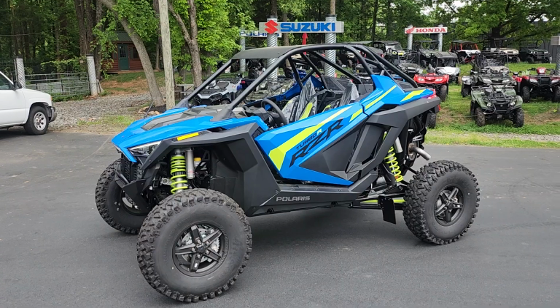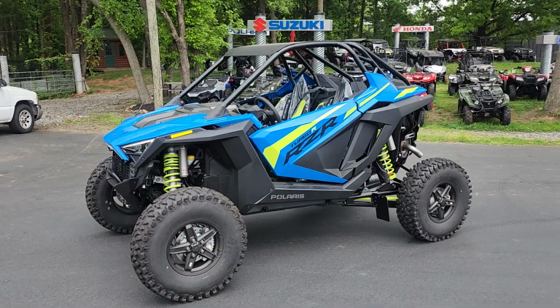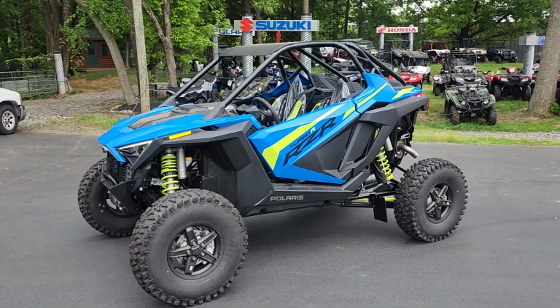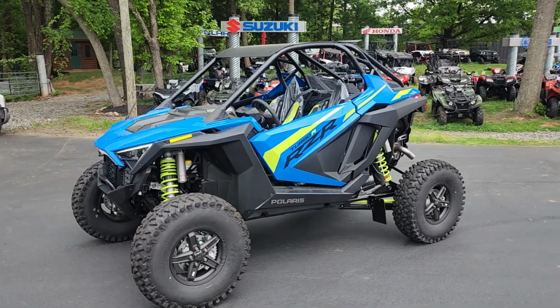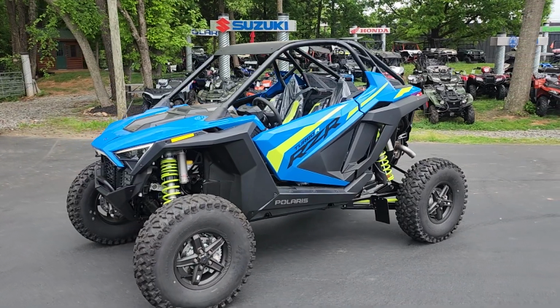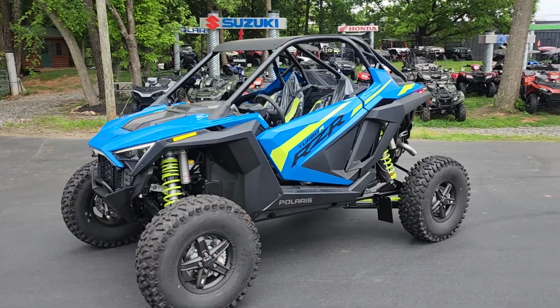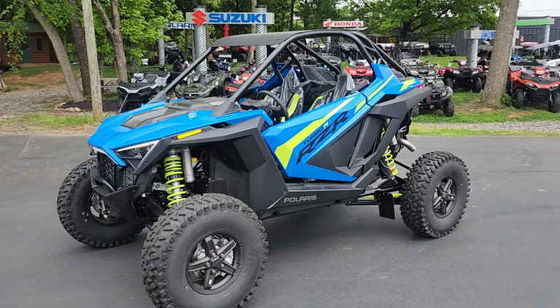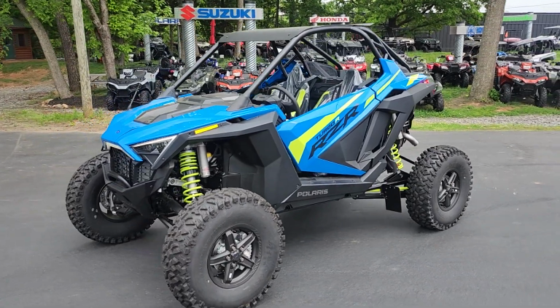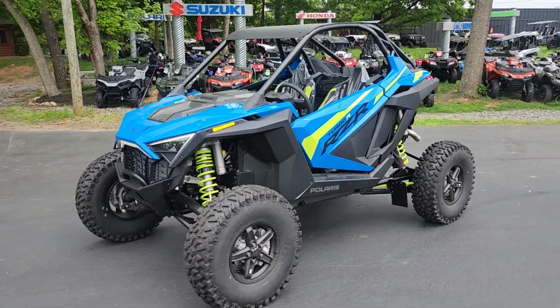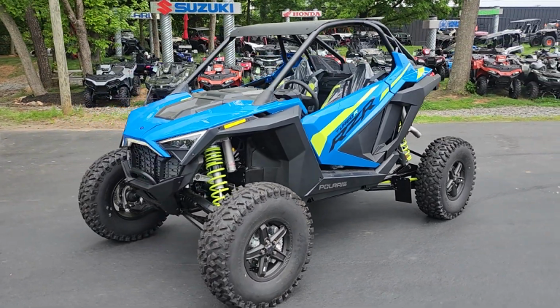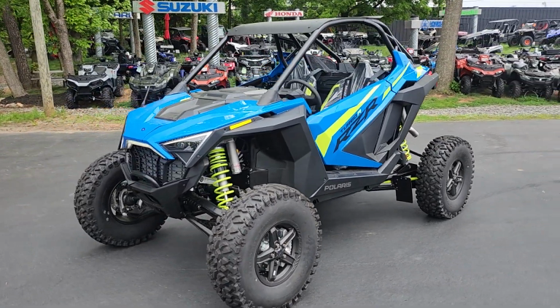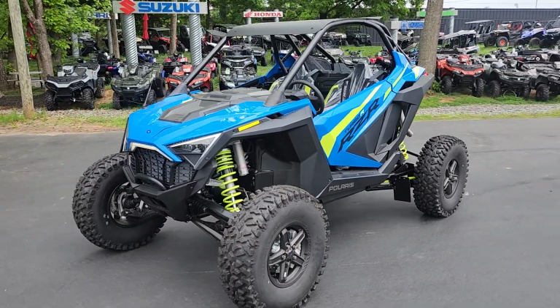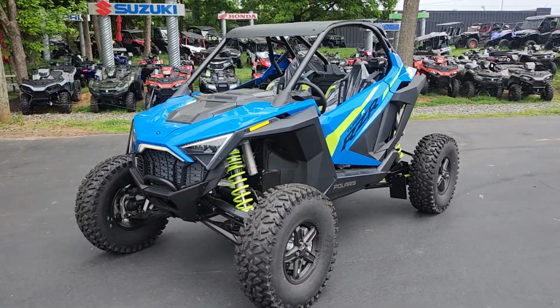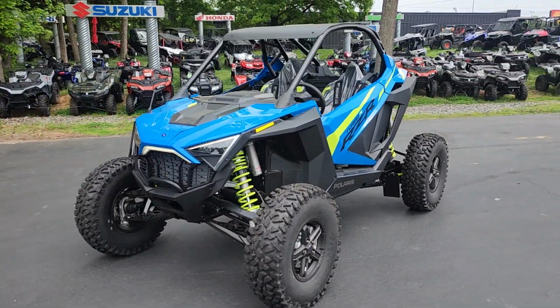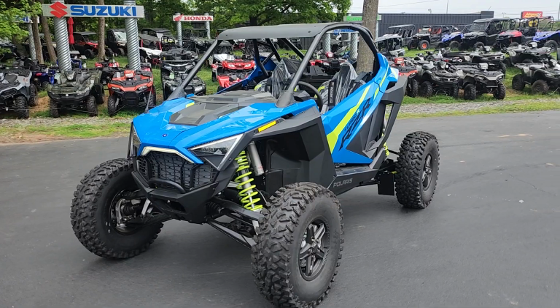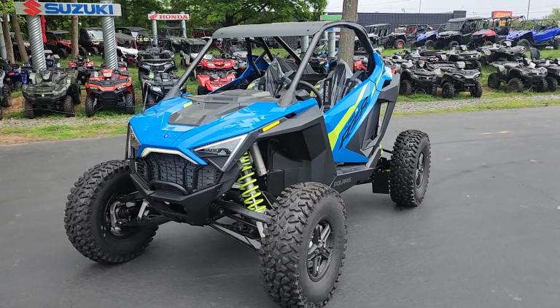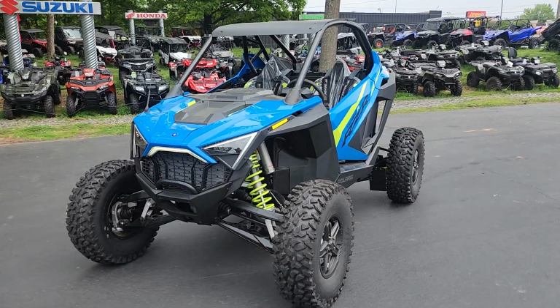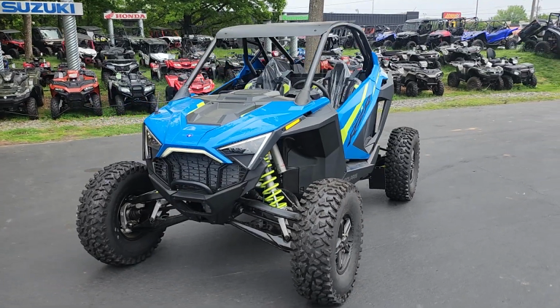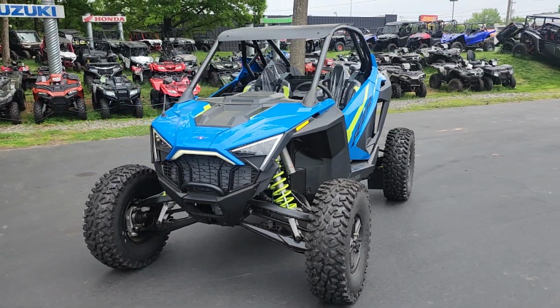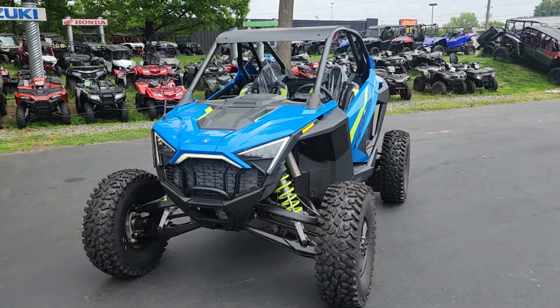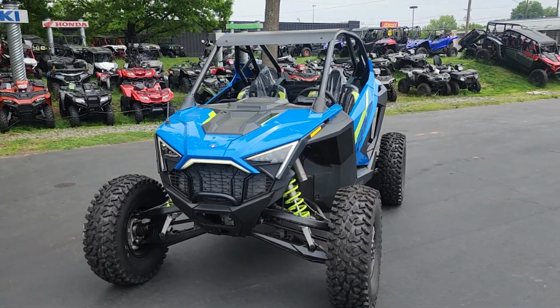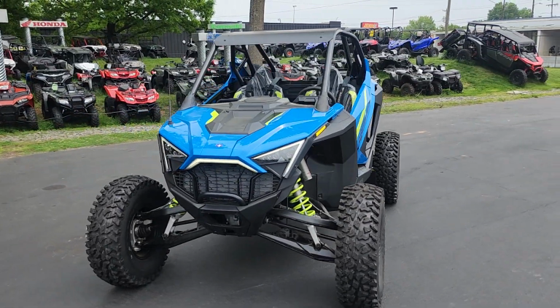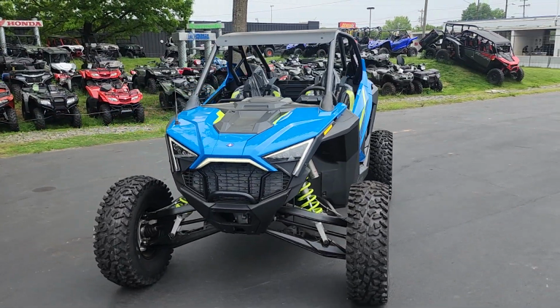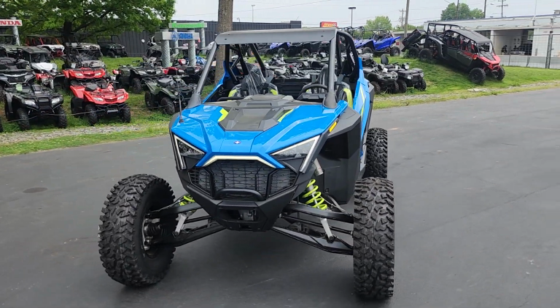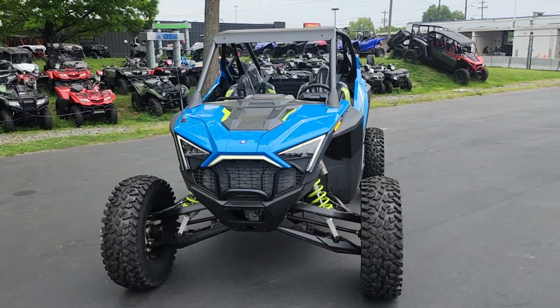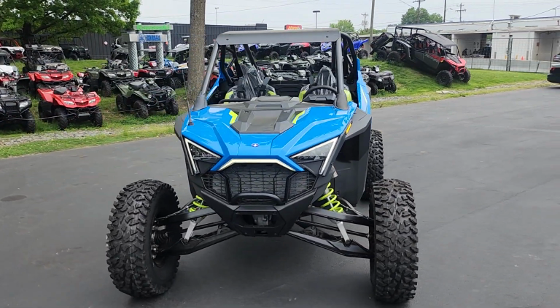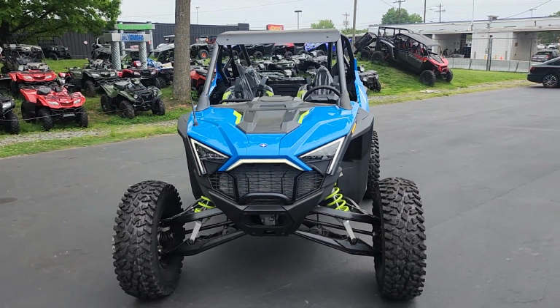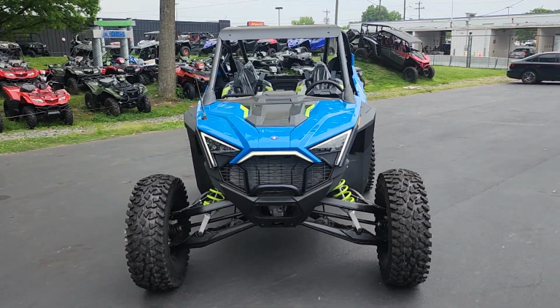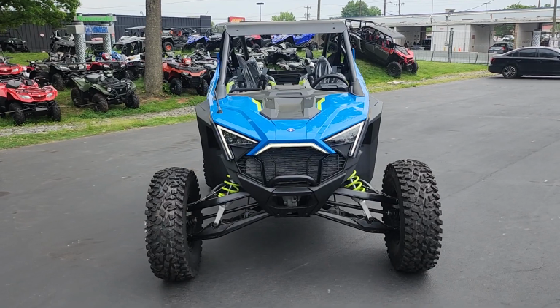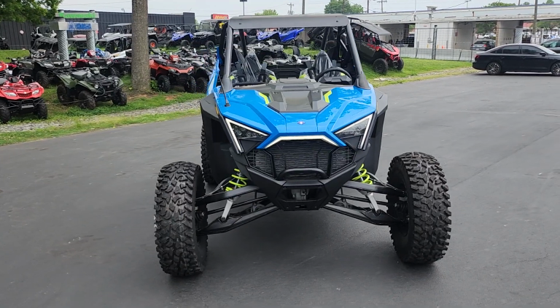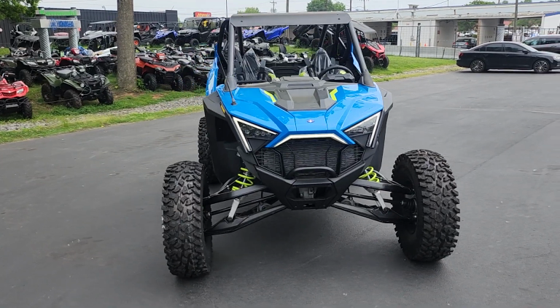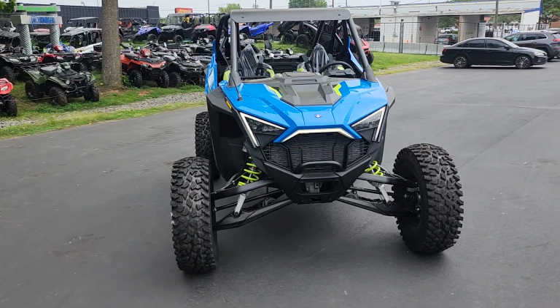Hello there folks, this is Bobby with Team Charlotte Motorsports, and here is a 2024 Polaris RZR Turbo R Premium in Velocity Blue.